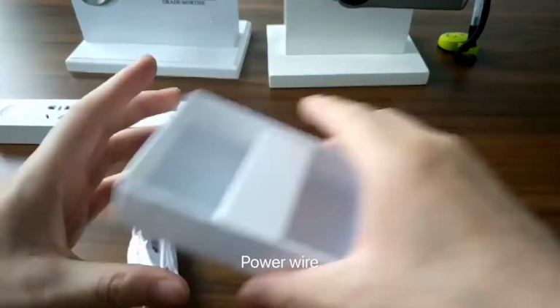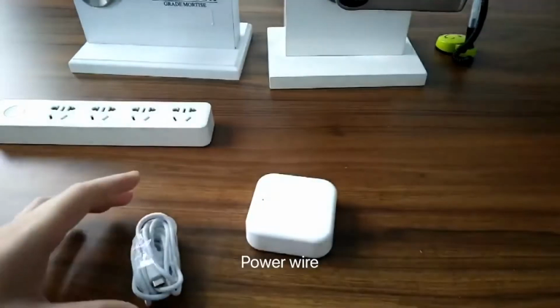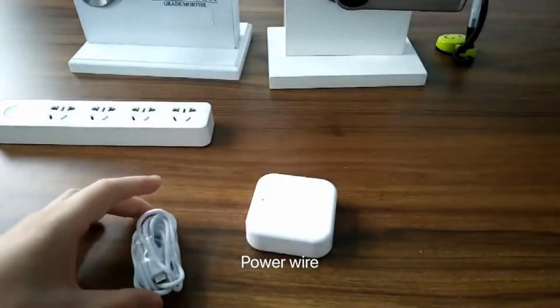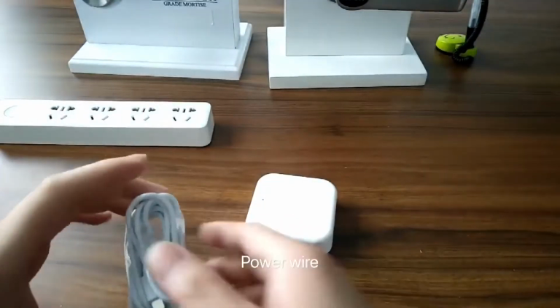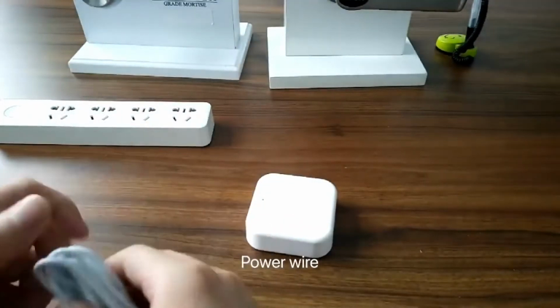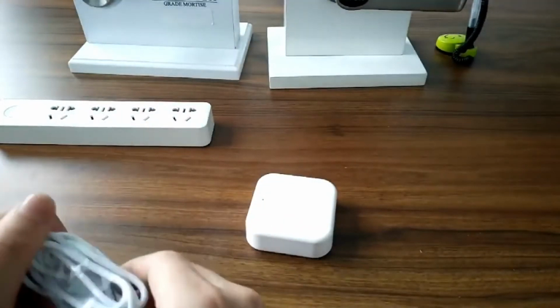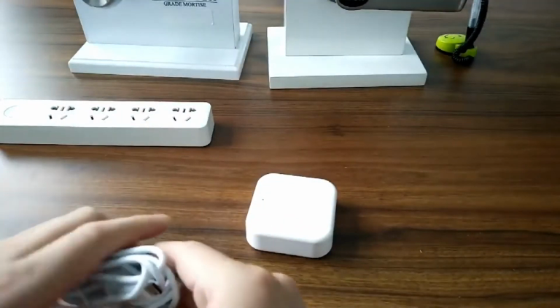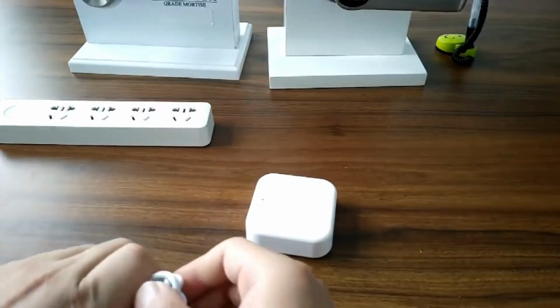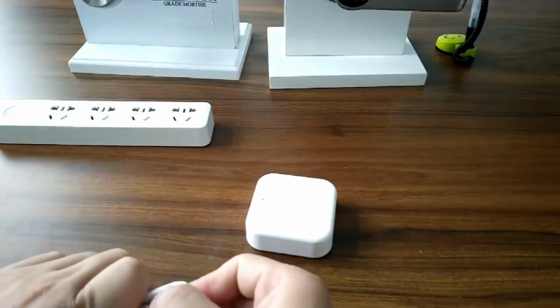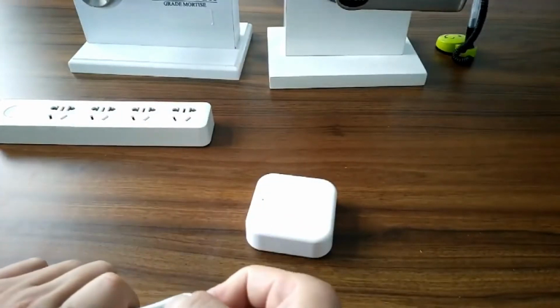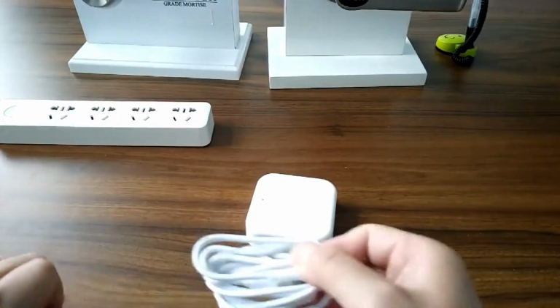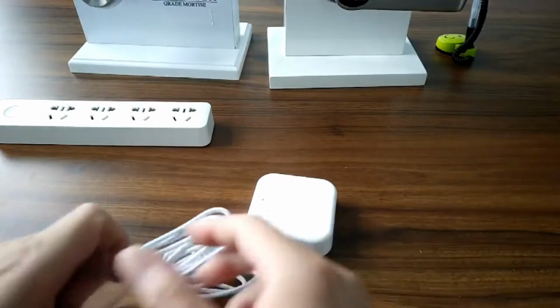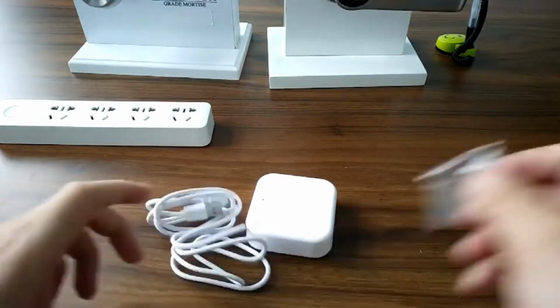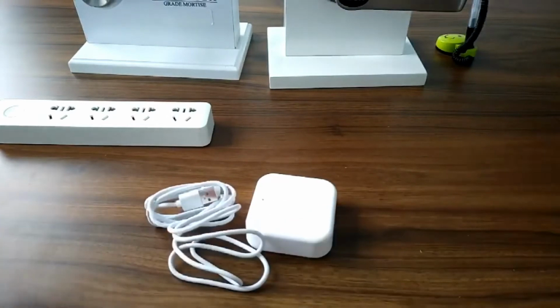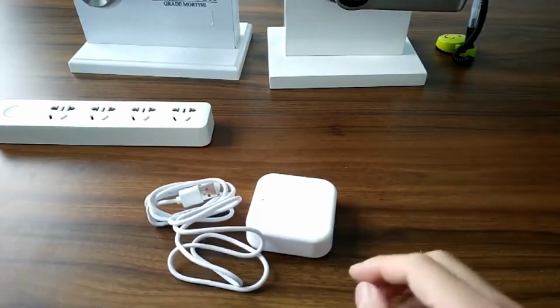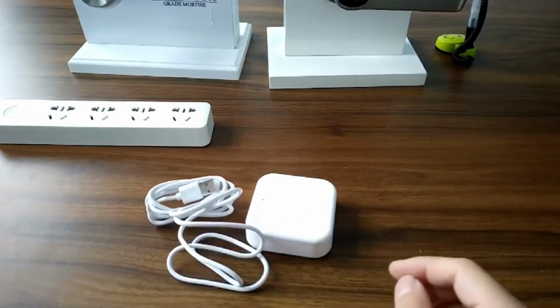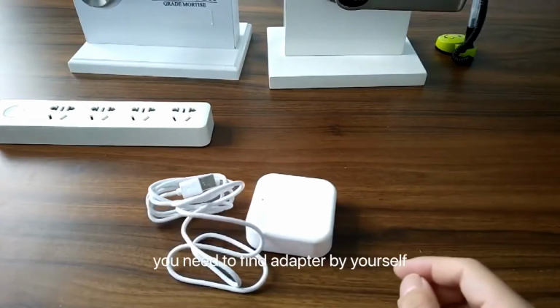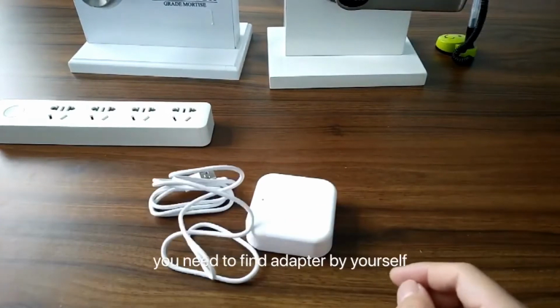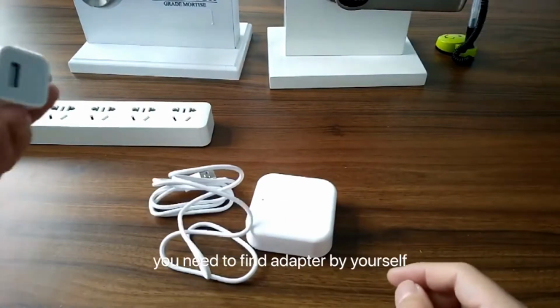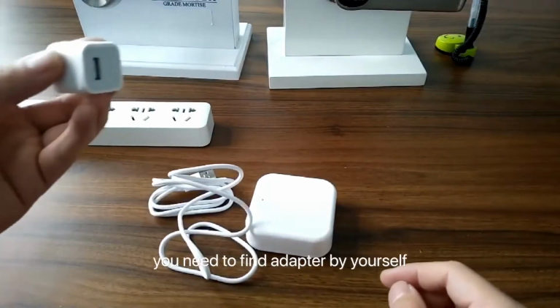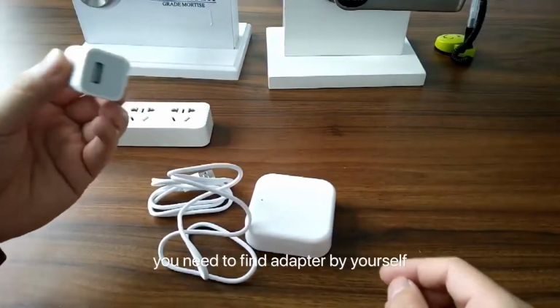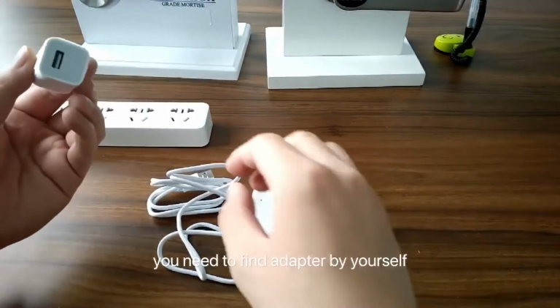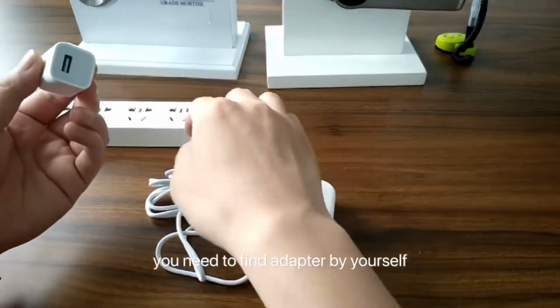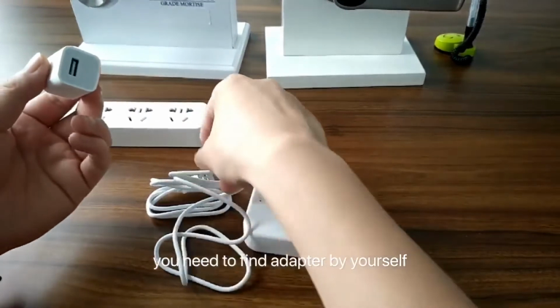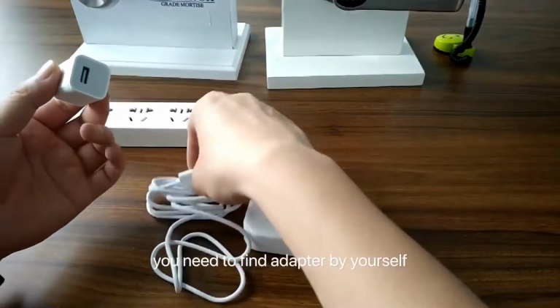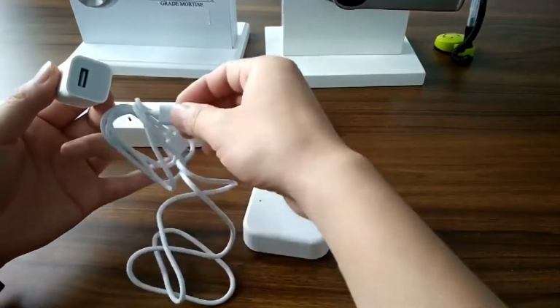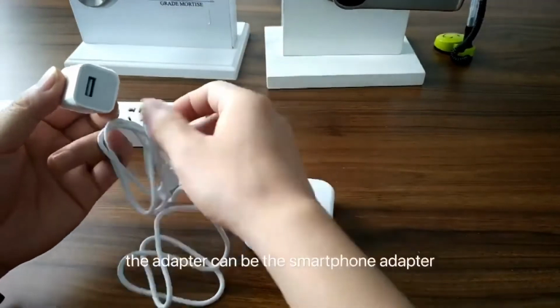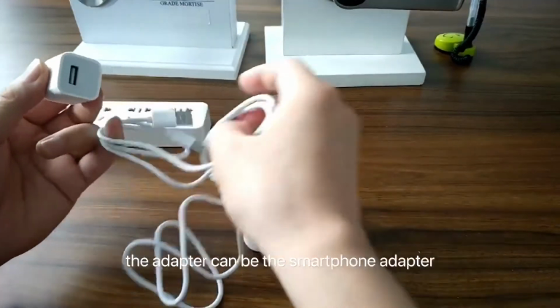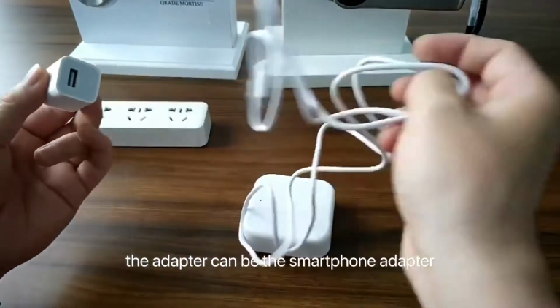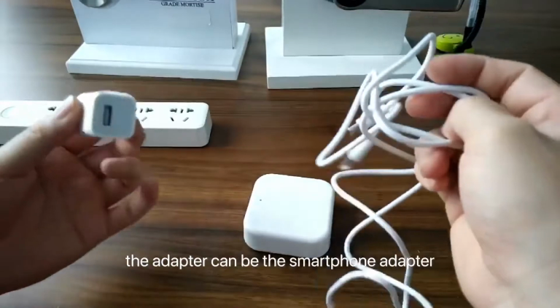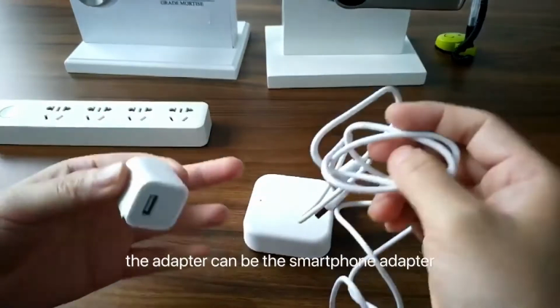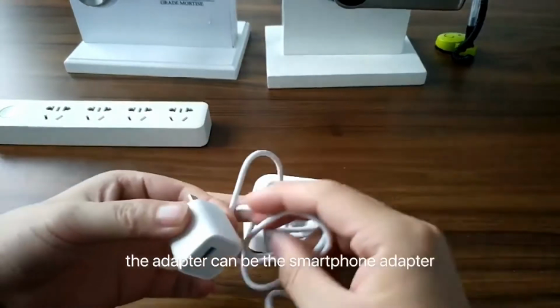Power wire. You need to find the adapter by yourself. The adapter can be the smartphone adapter.